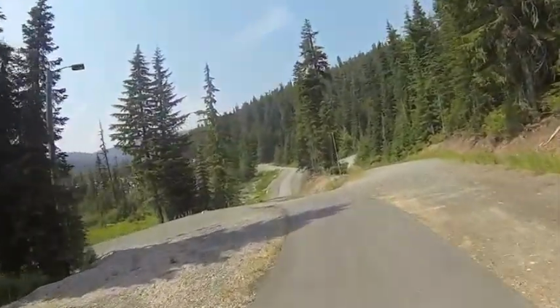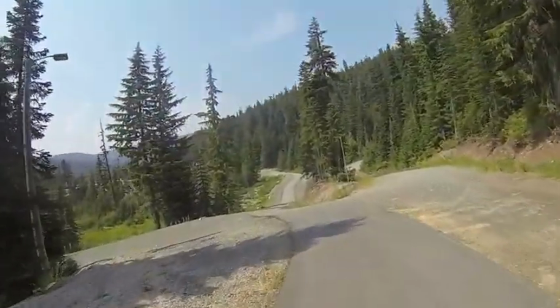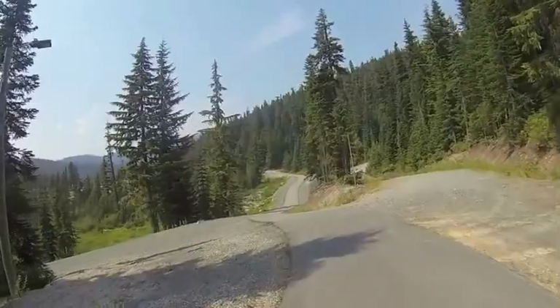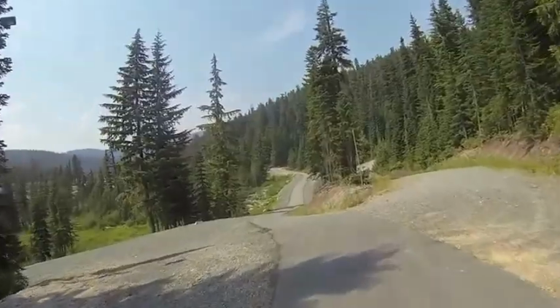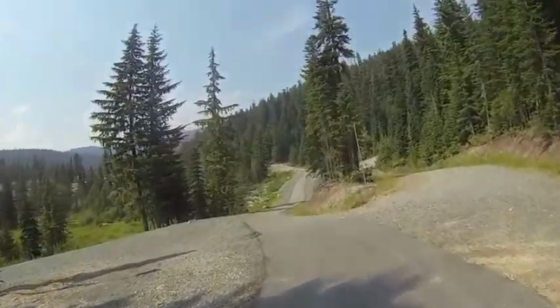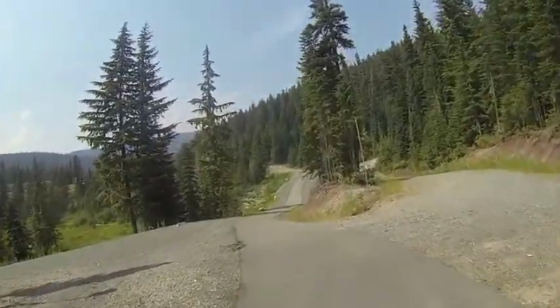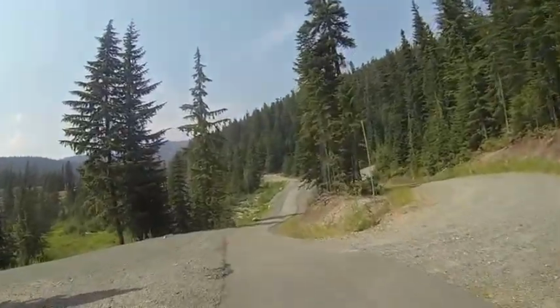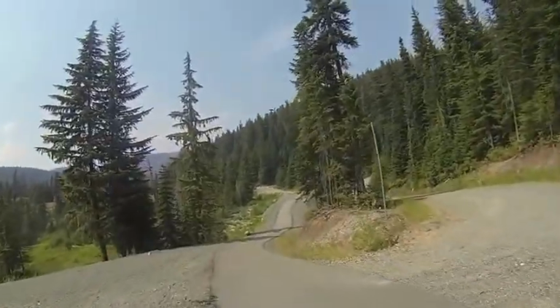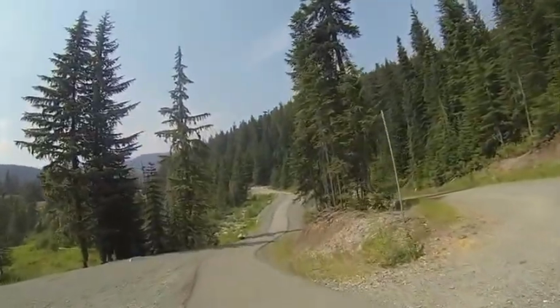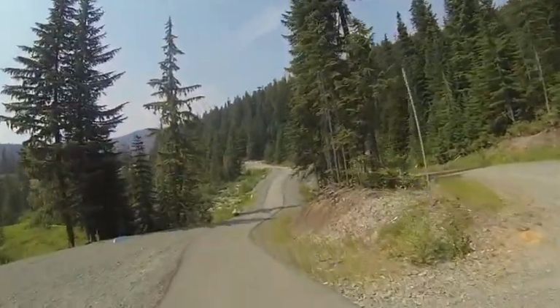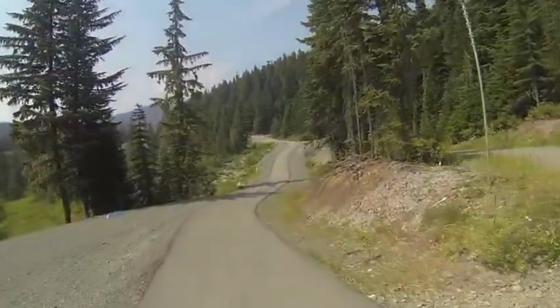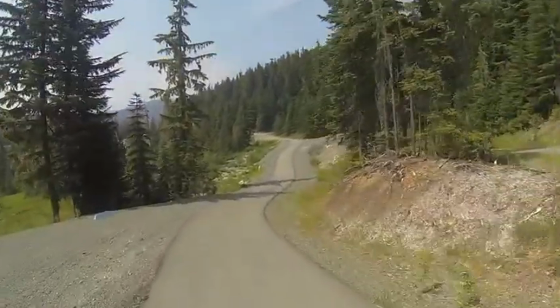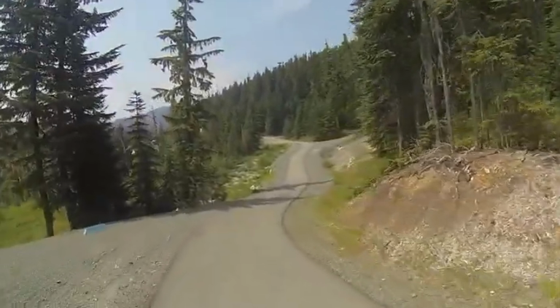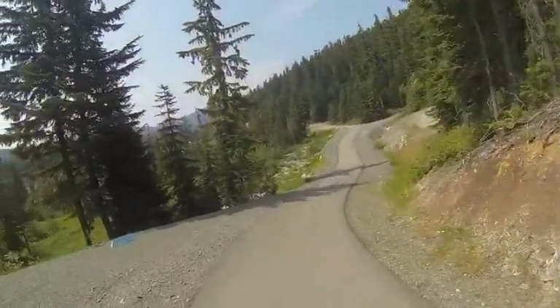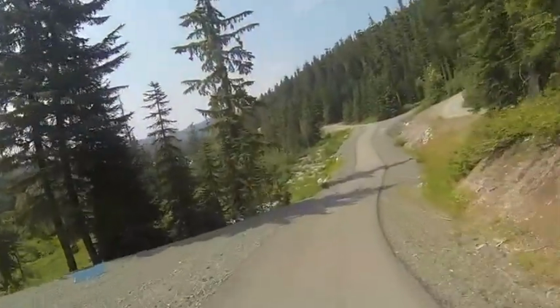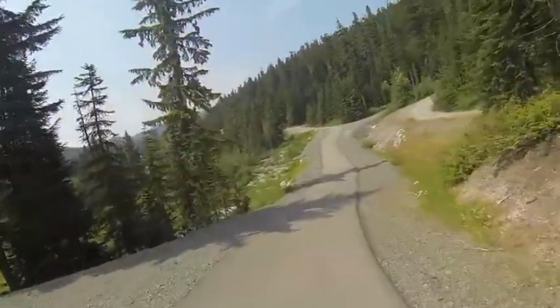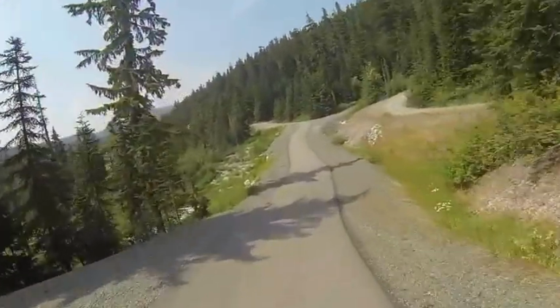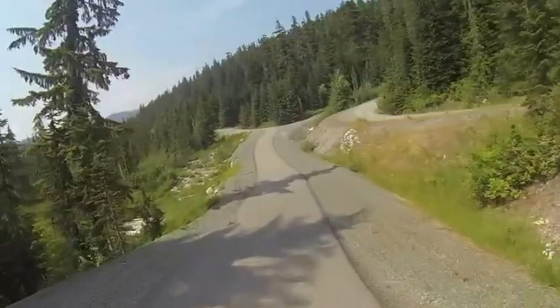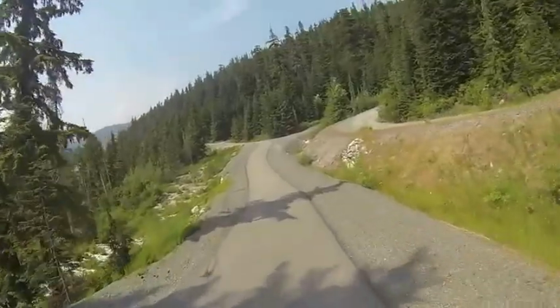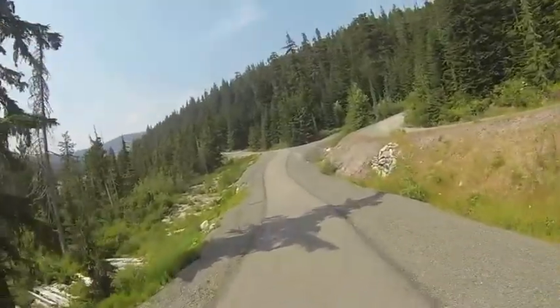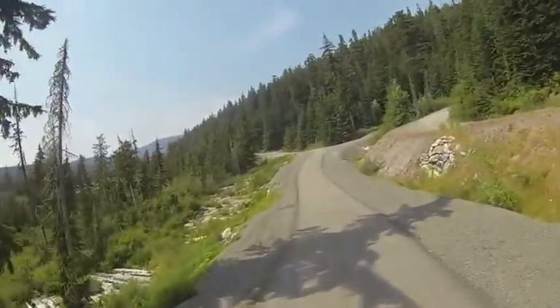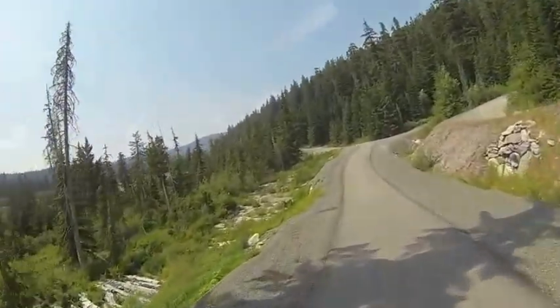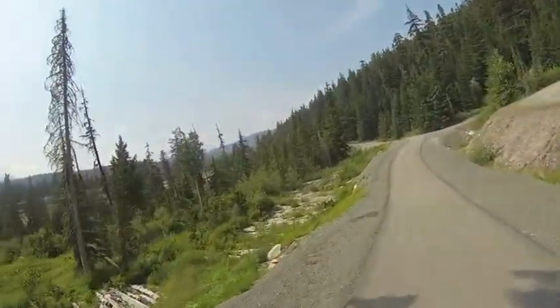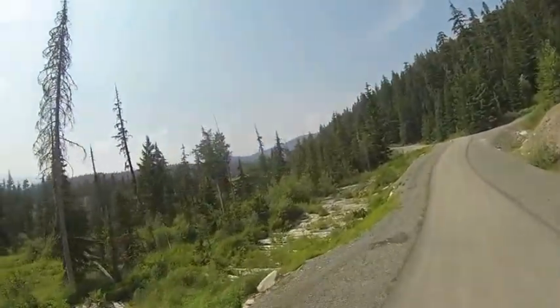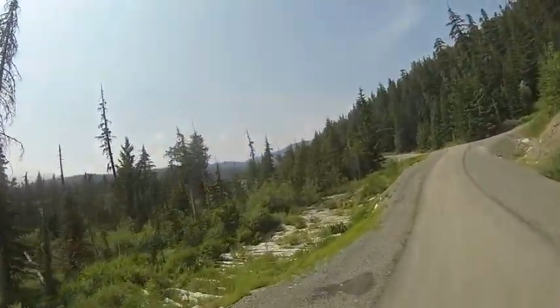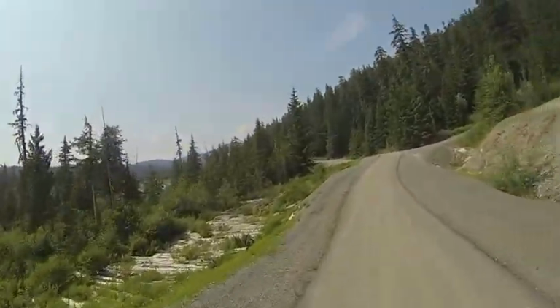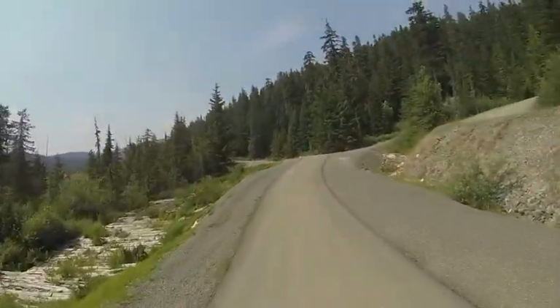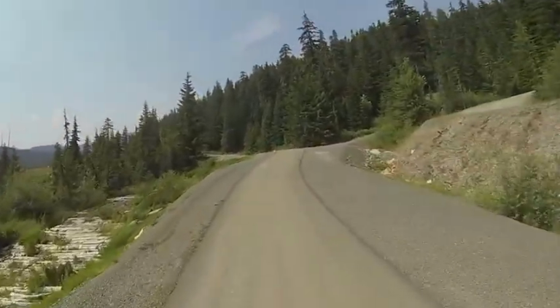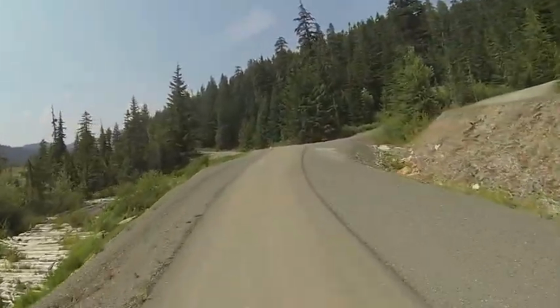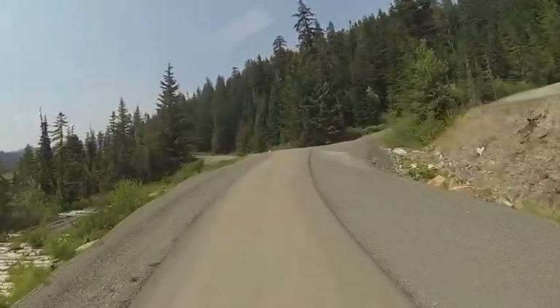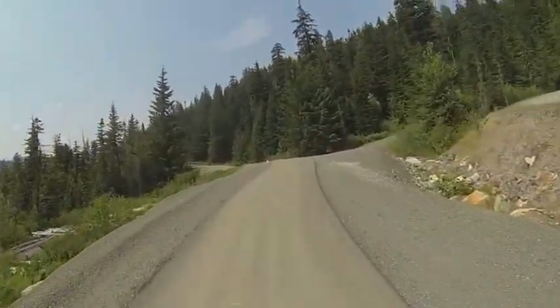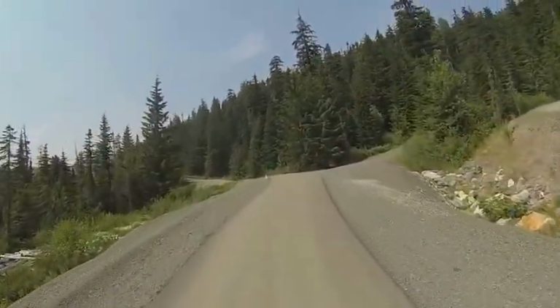Coming to the top of that little hill, we enter into our last little bit of downhill here, as we pick up some speed for the final climb up into the biathlon stadium, which is just up ahead on our left here.